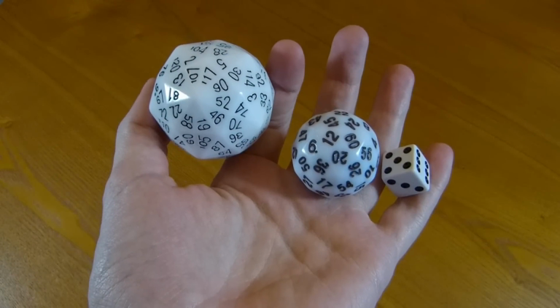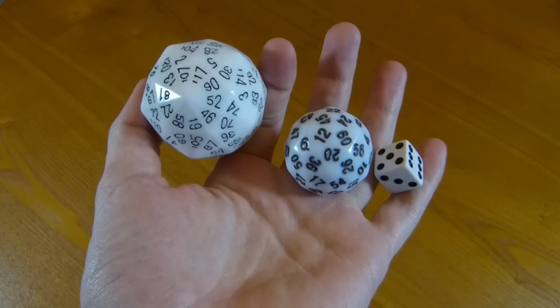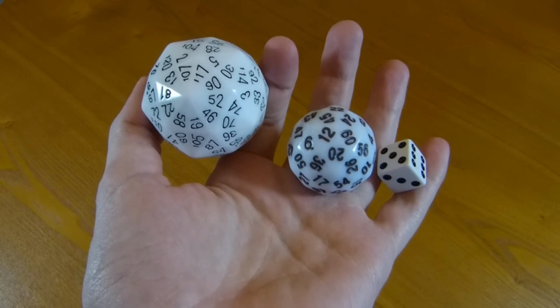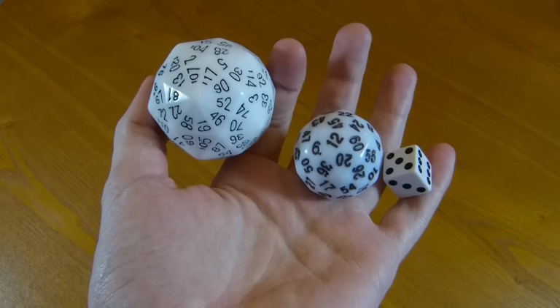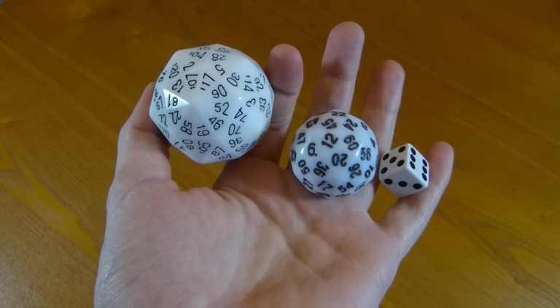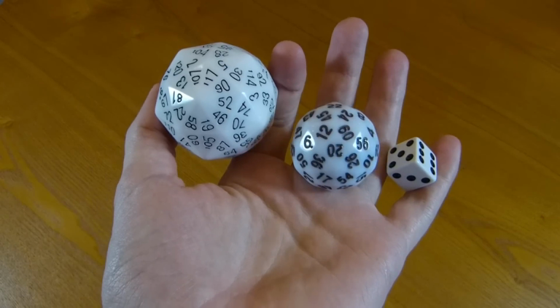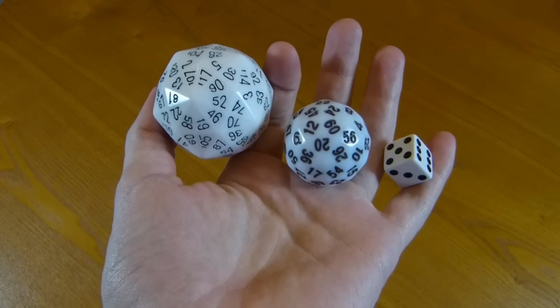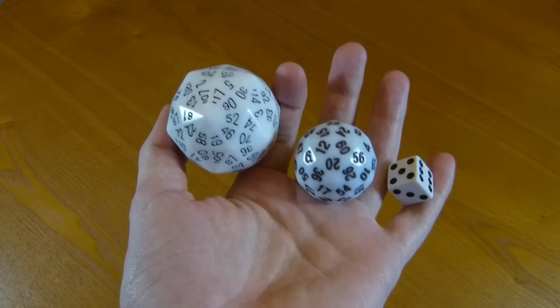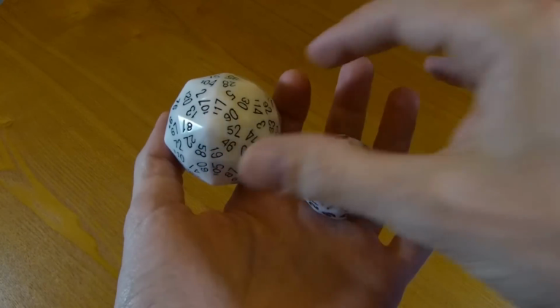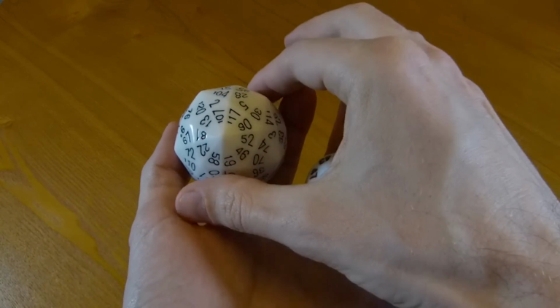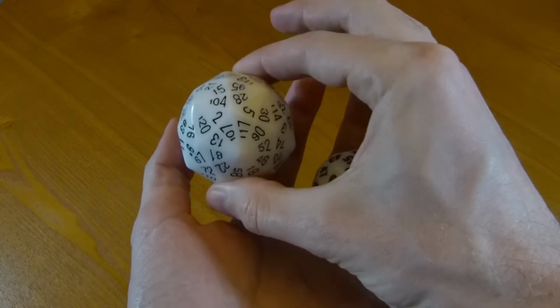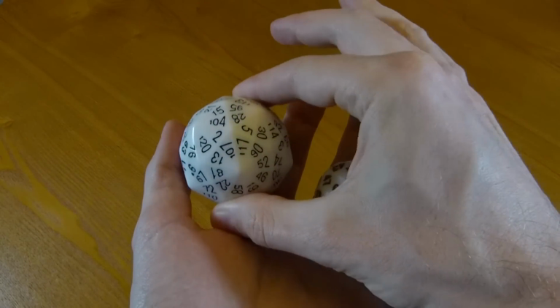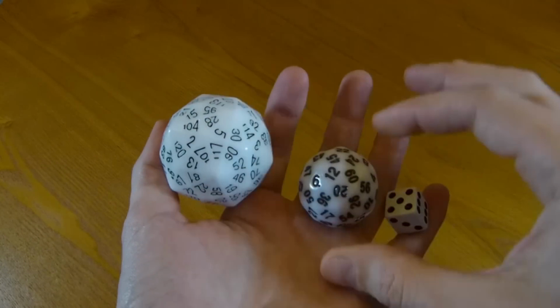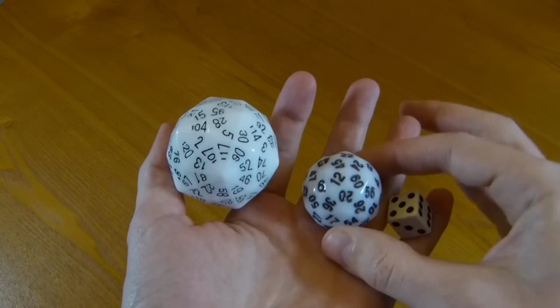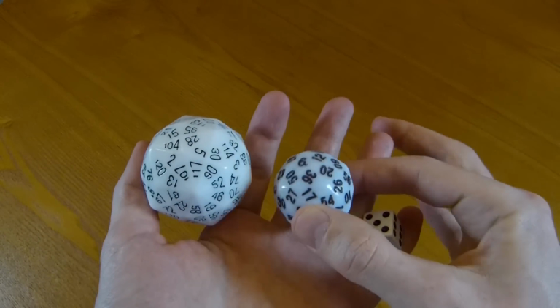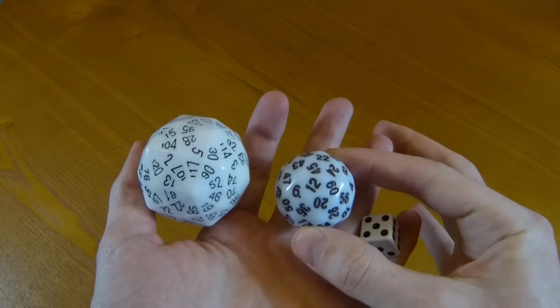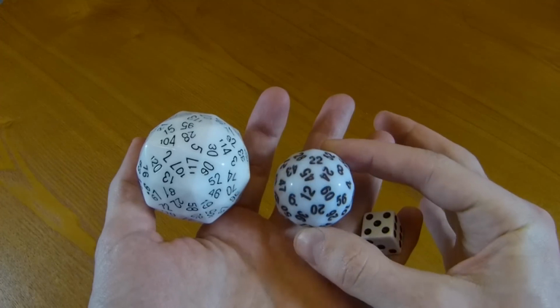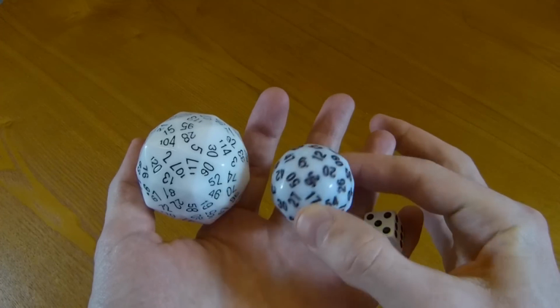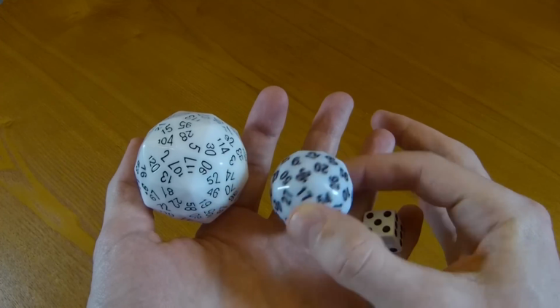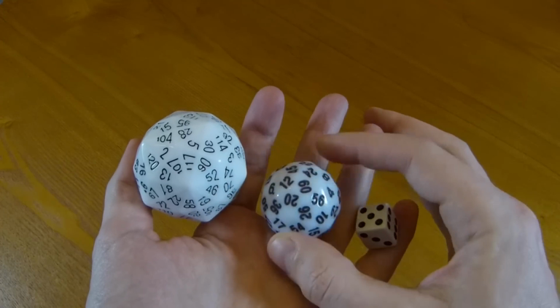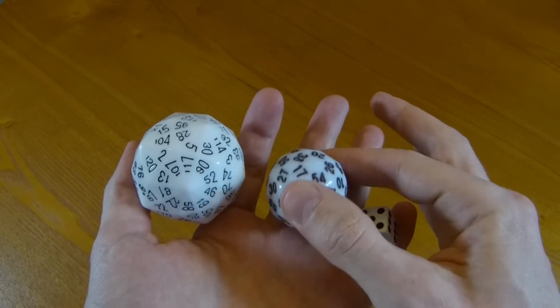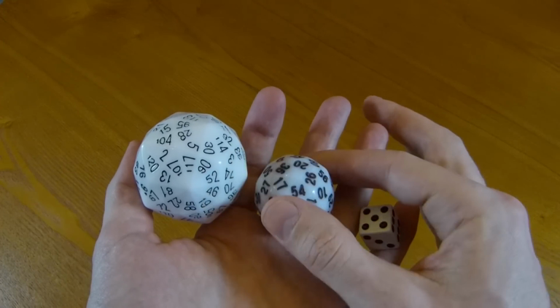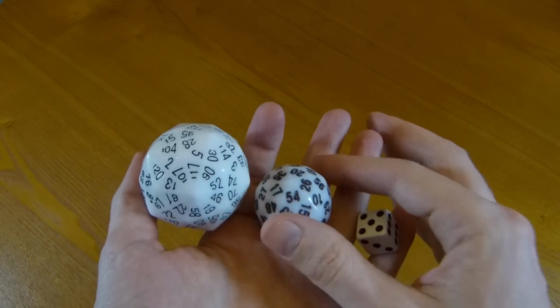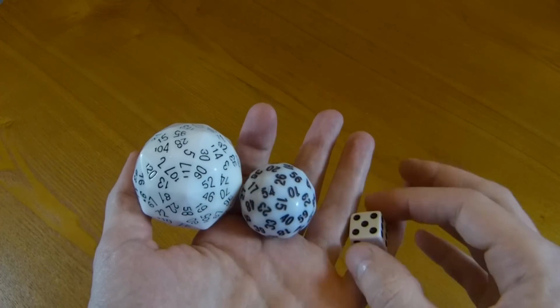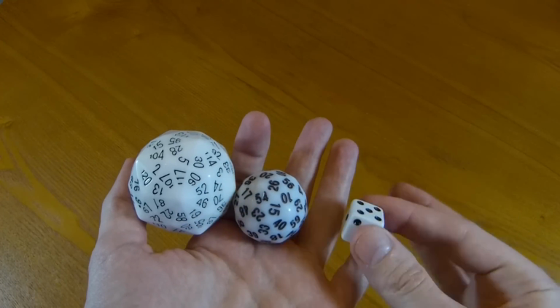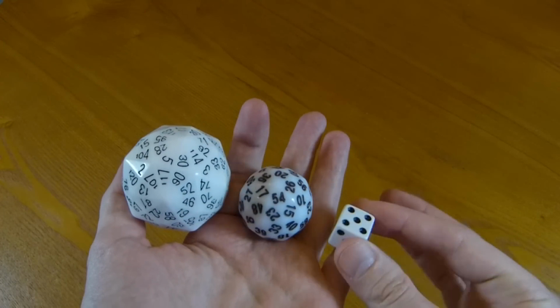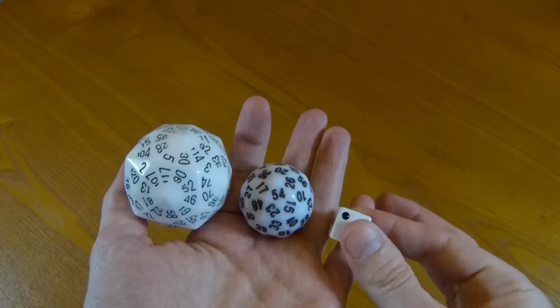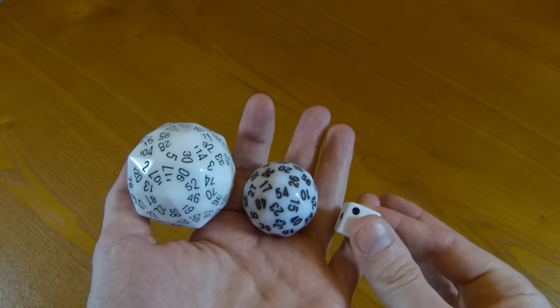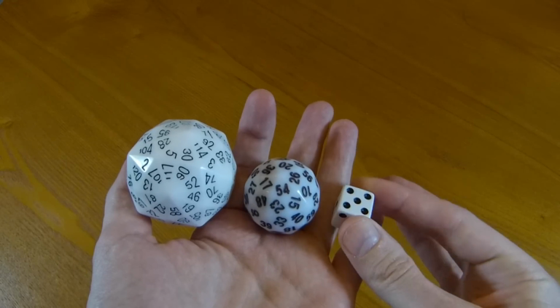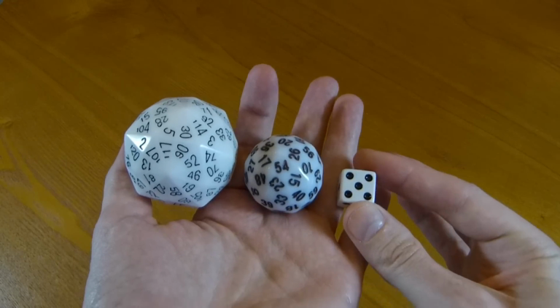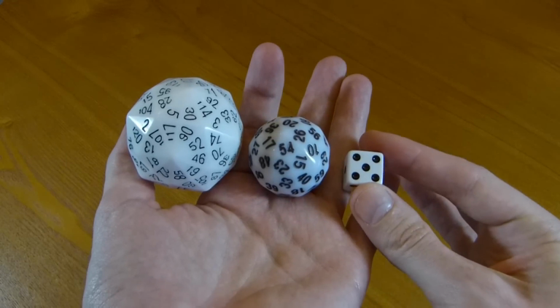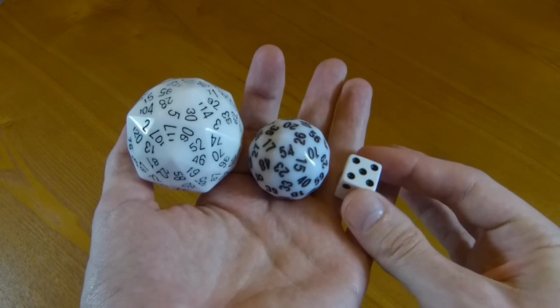The D120 is really quite large — it's about five centimeters across. This is in comparison to our D60, which is already a pretty large die. And of course there's a standard D6 for comparison.